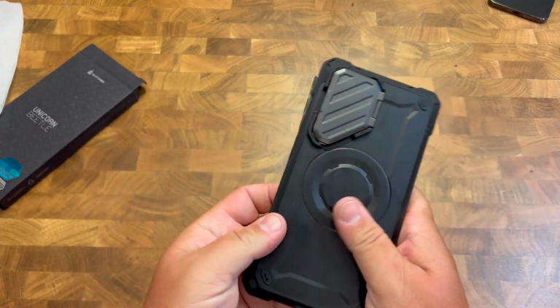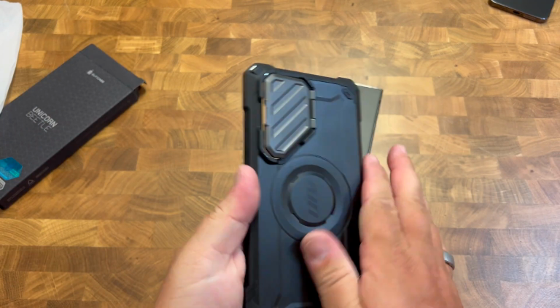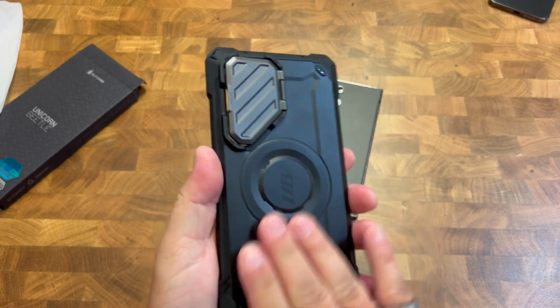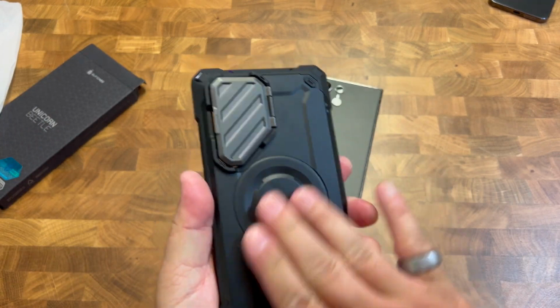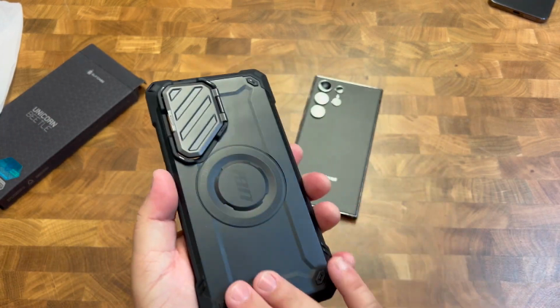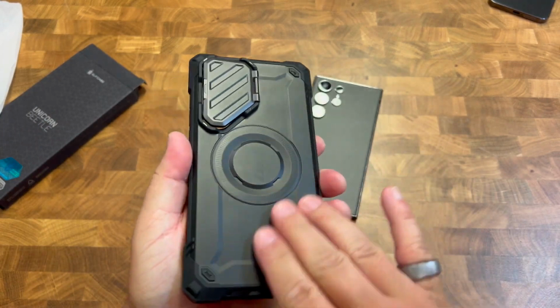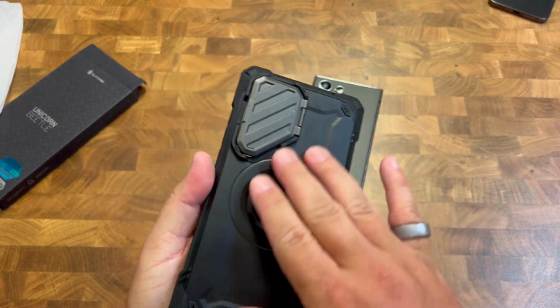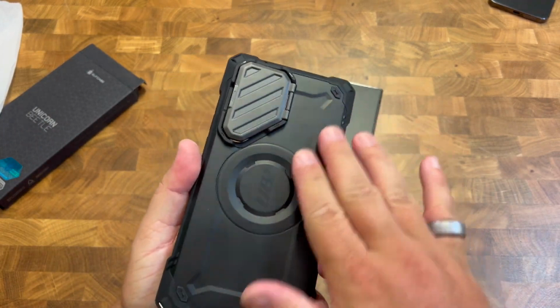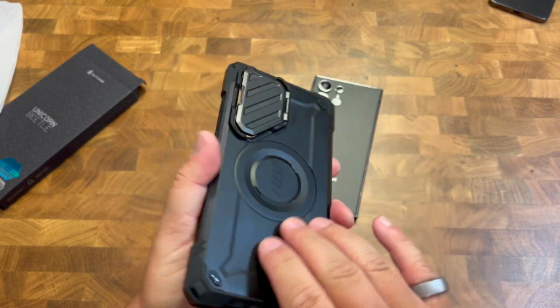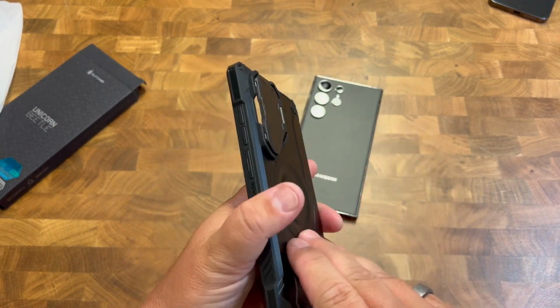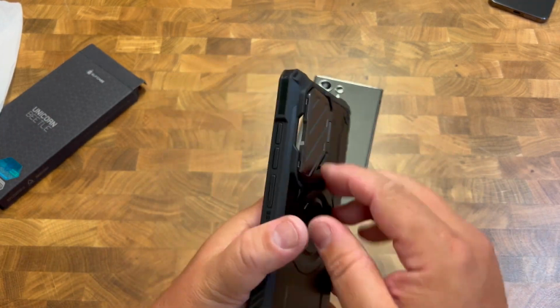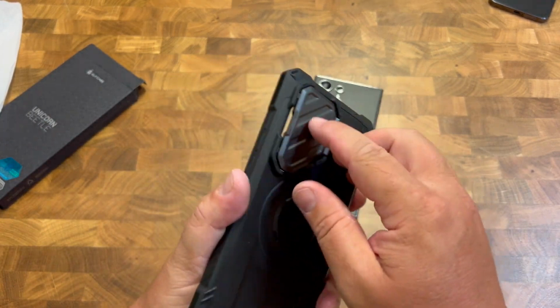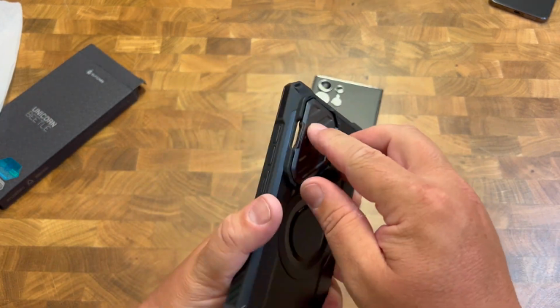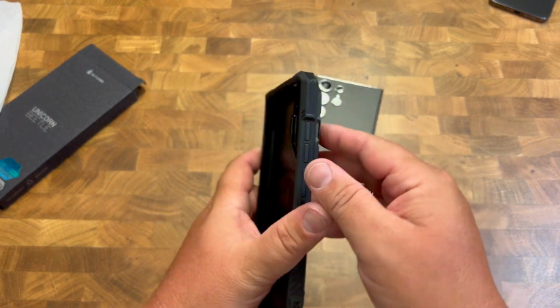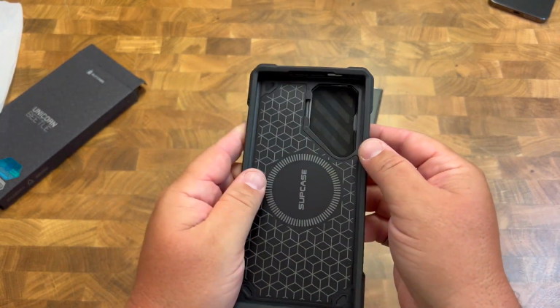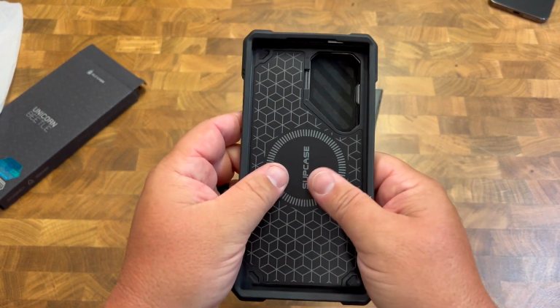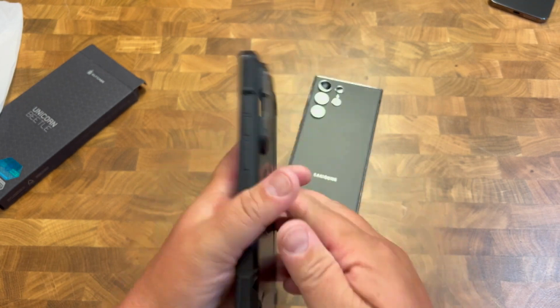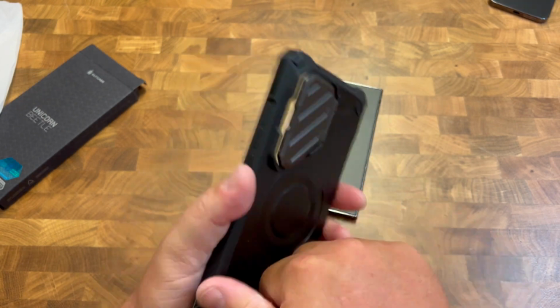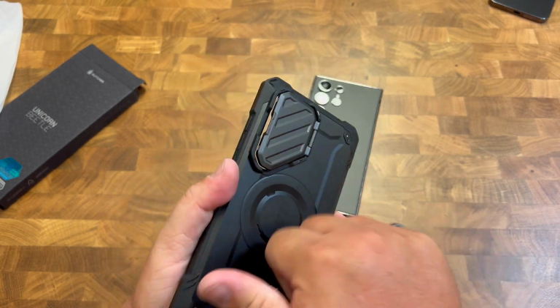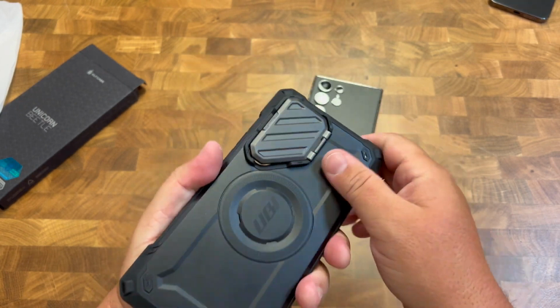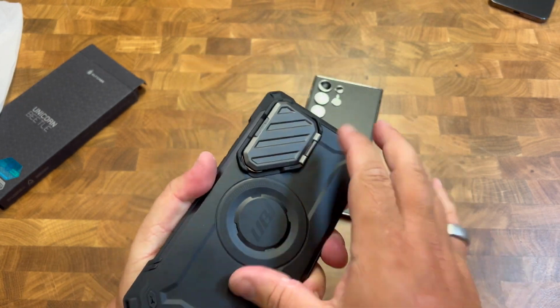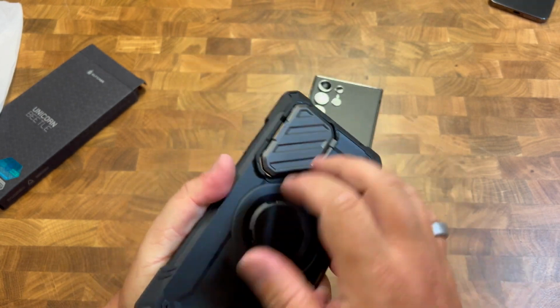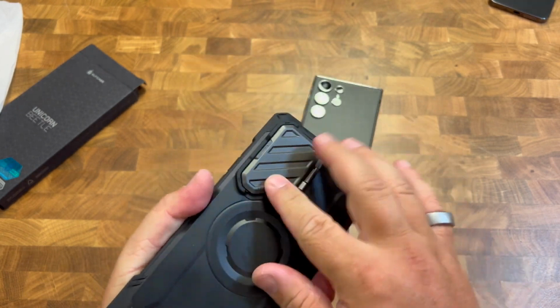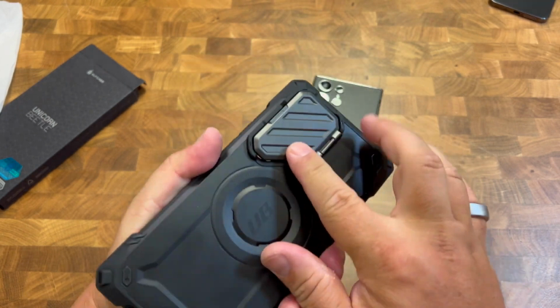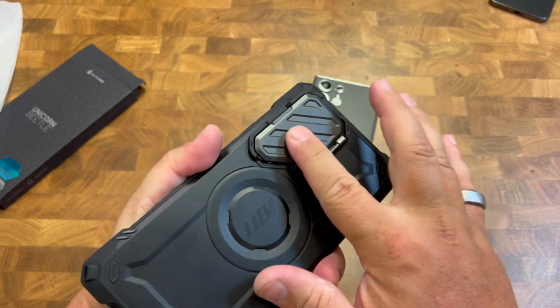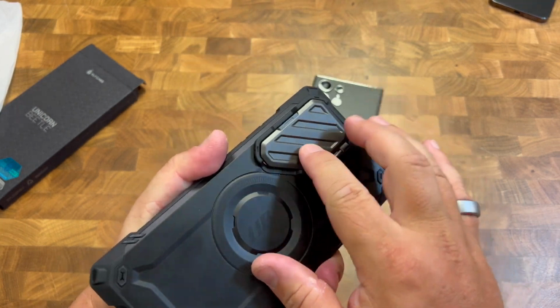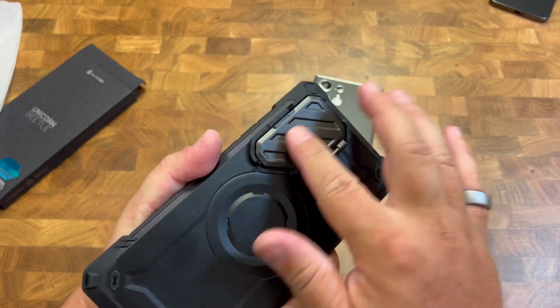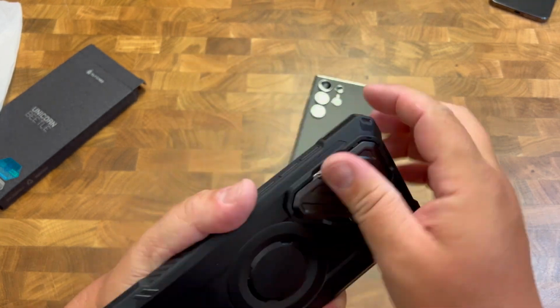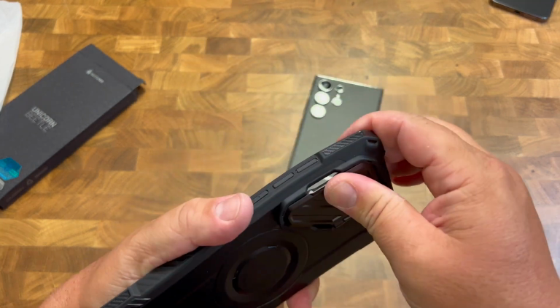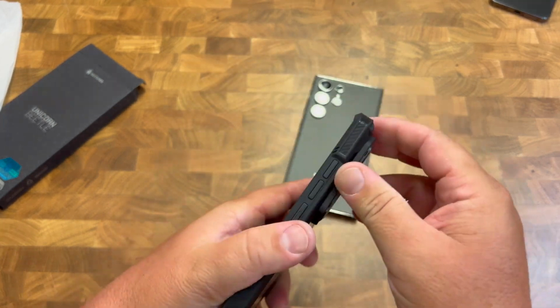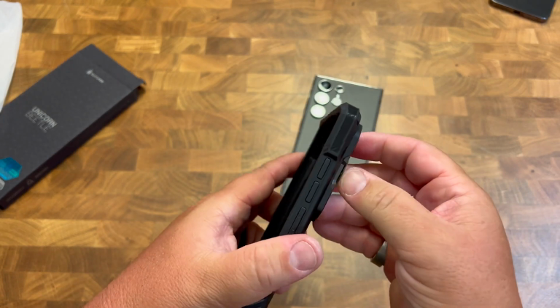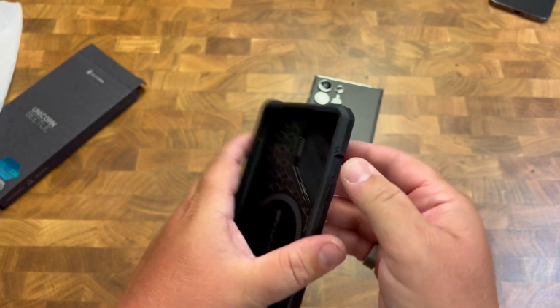You have the dark look. They have a bunch of different colors, but you have the dark look here. This thing, you can just tell it's going to protect. Like that is such a good feel. I love that a lot.